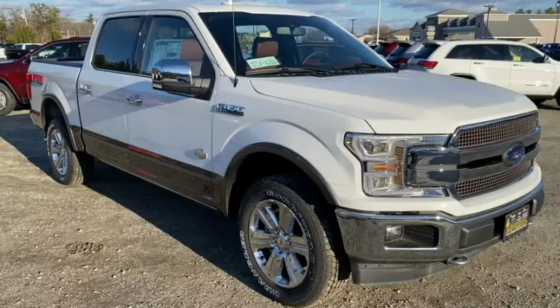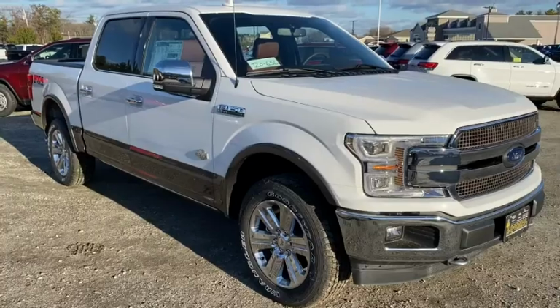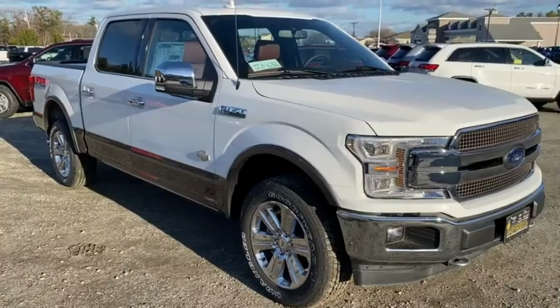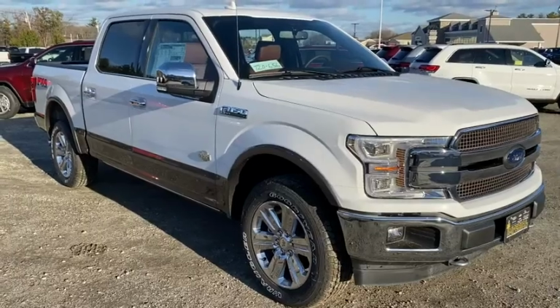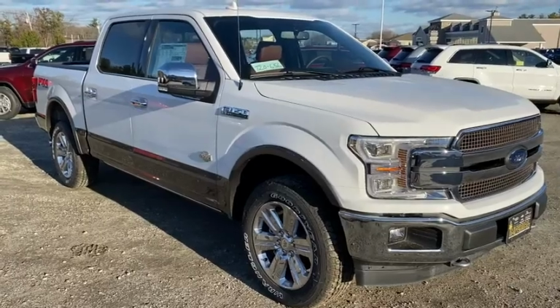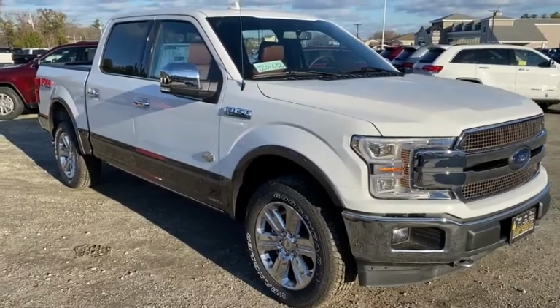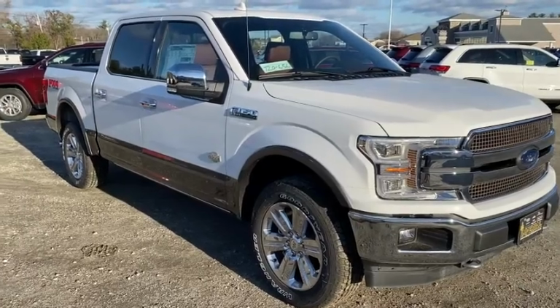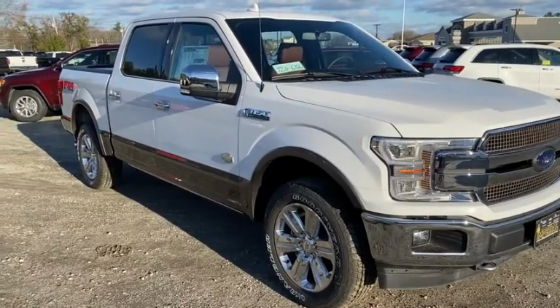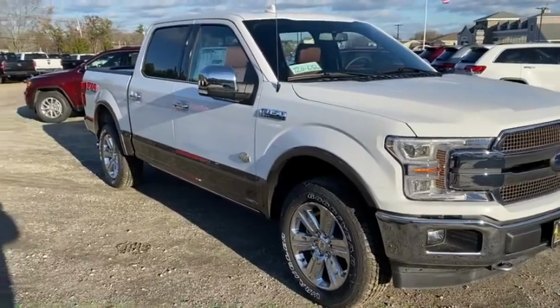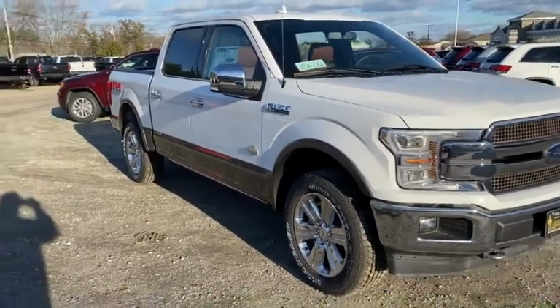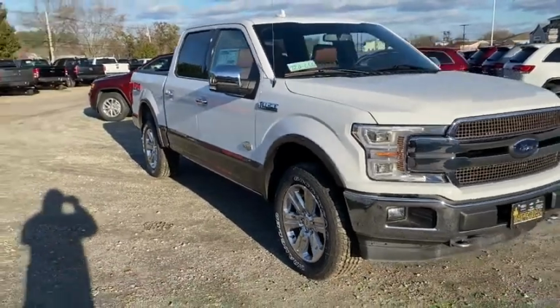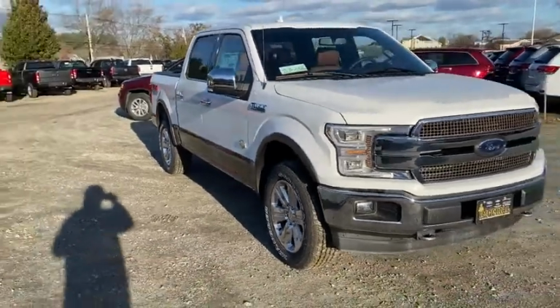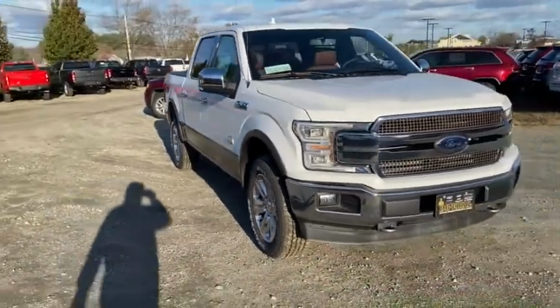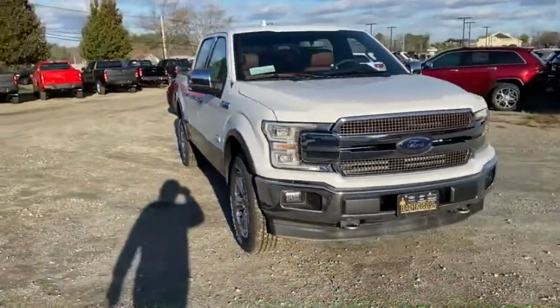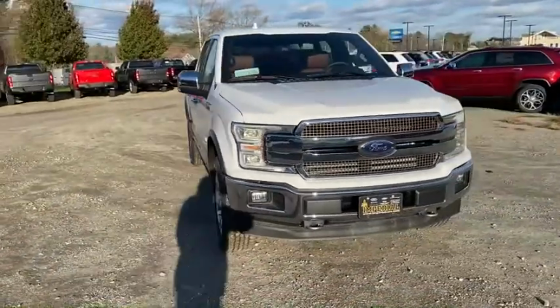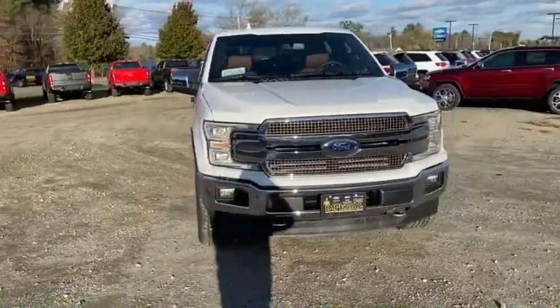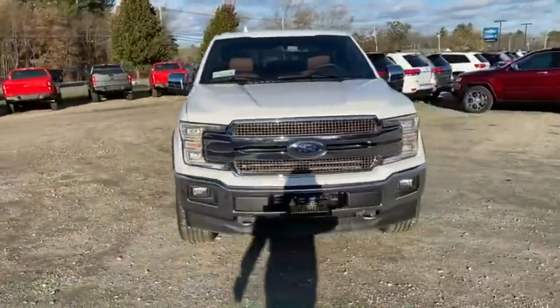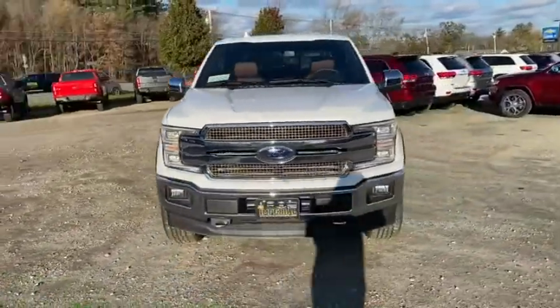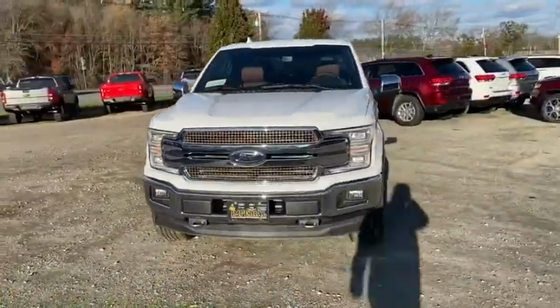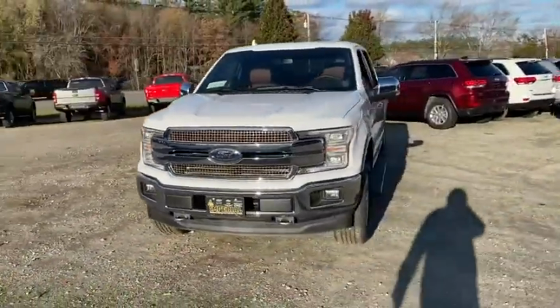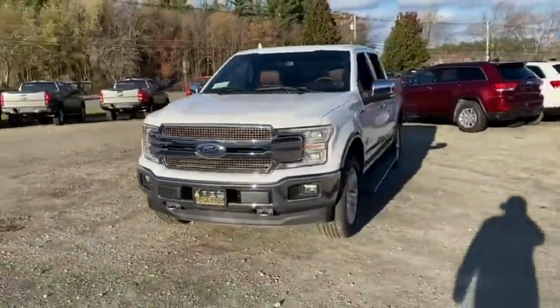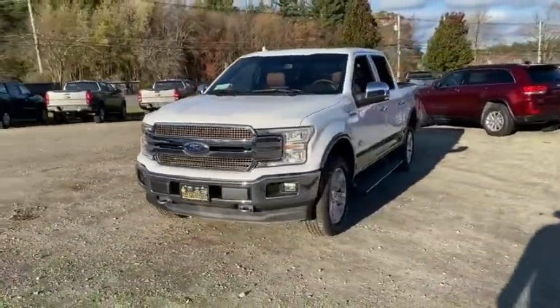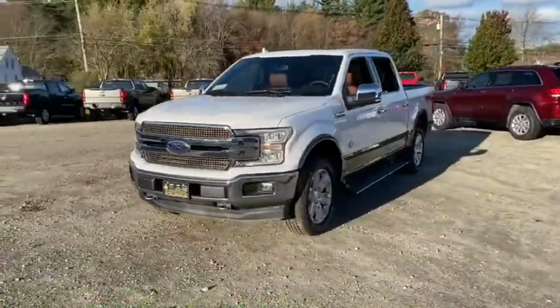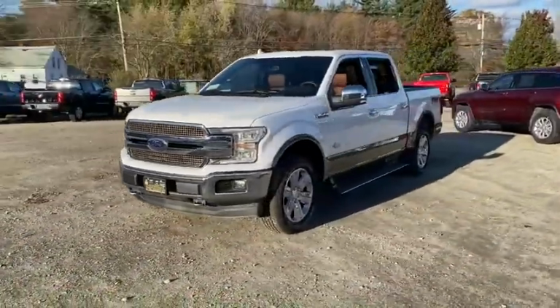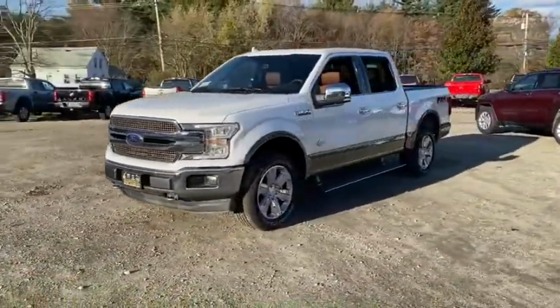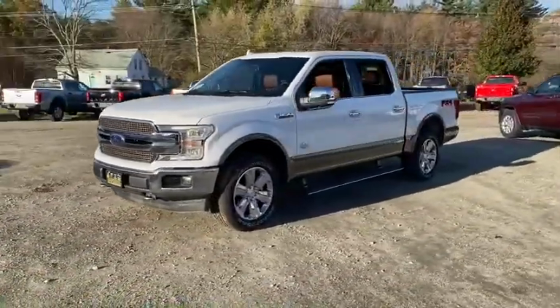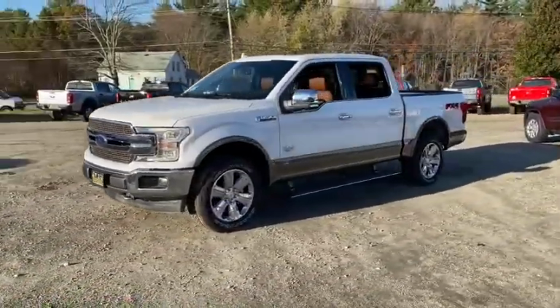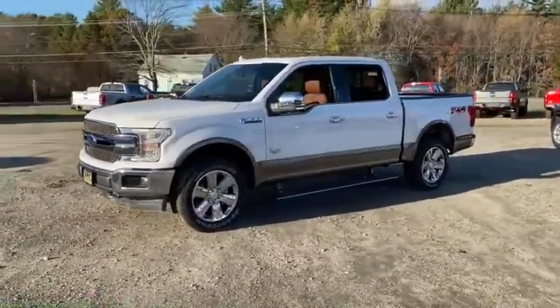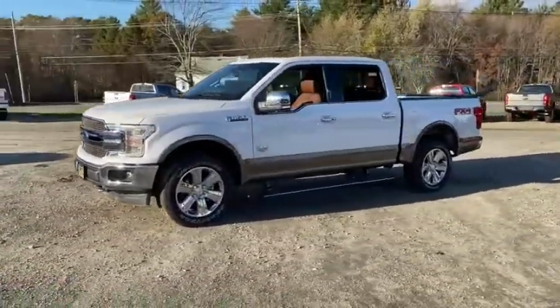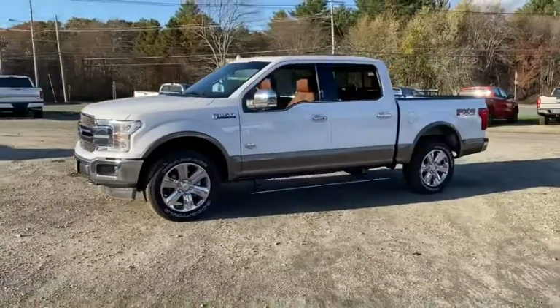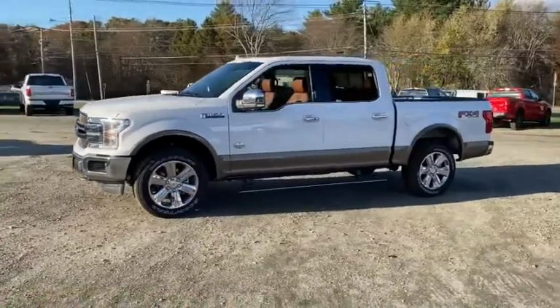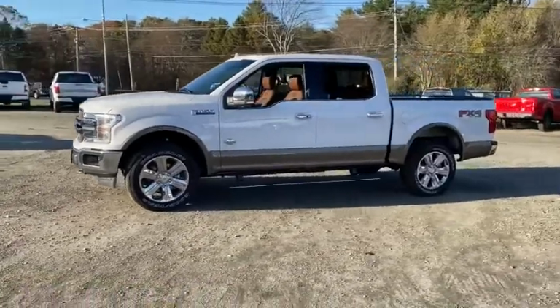Stop by and take a look at the 2020 Ford F-150. A Ford F-150 knows how to handle any situation. It's built to follow orders. No whining.